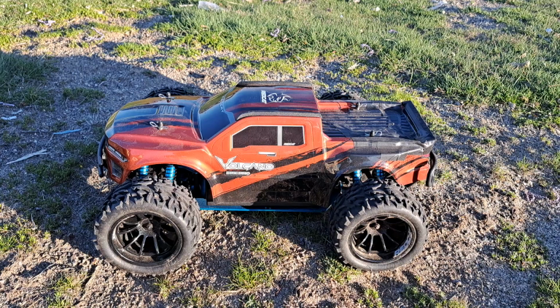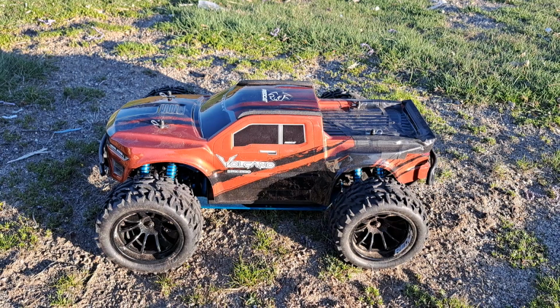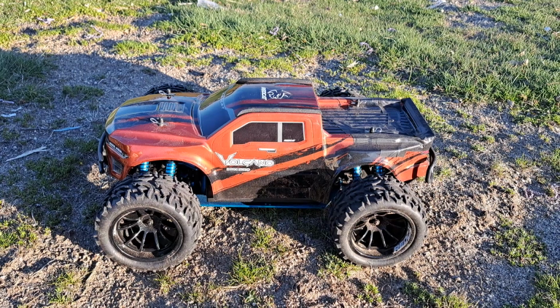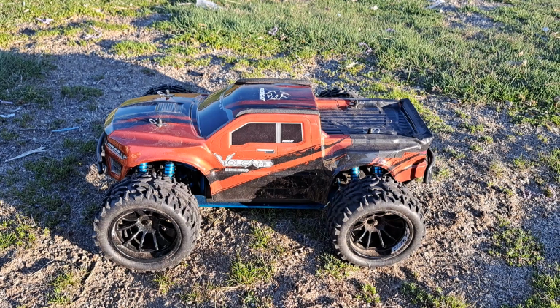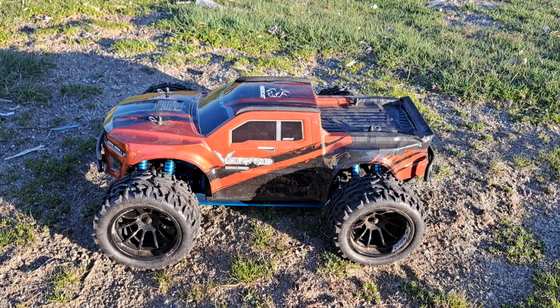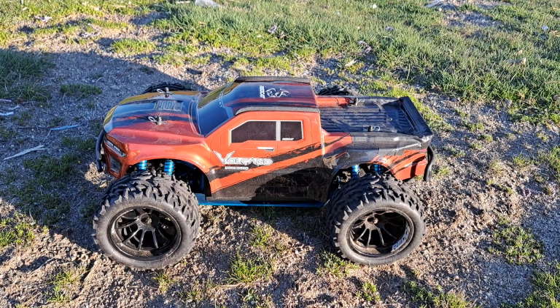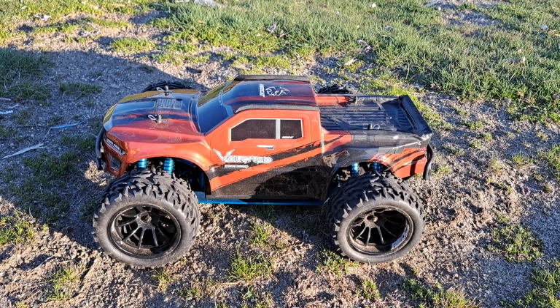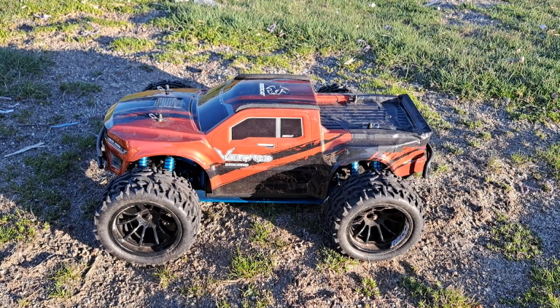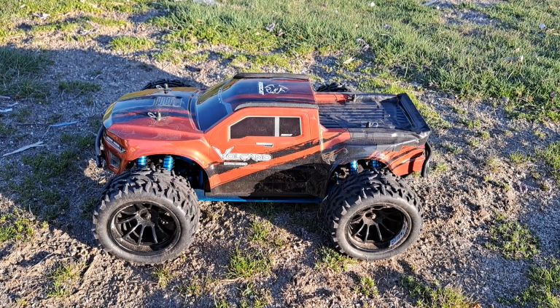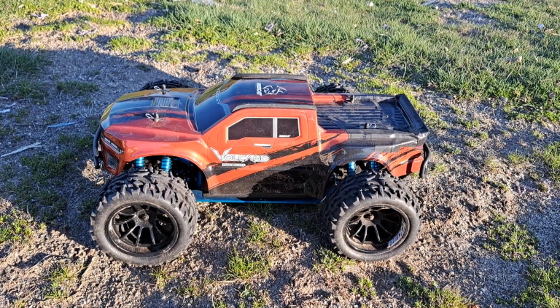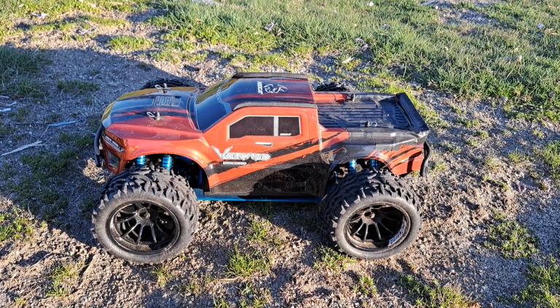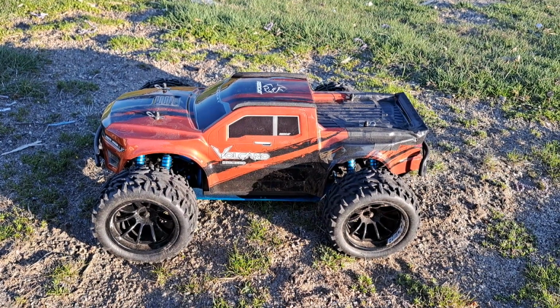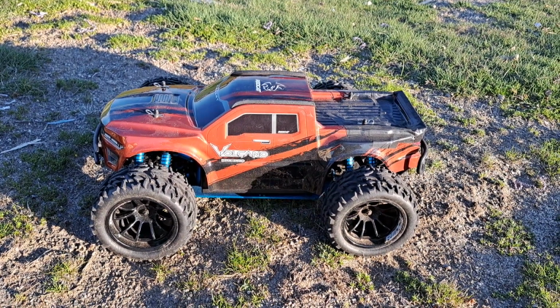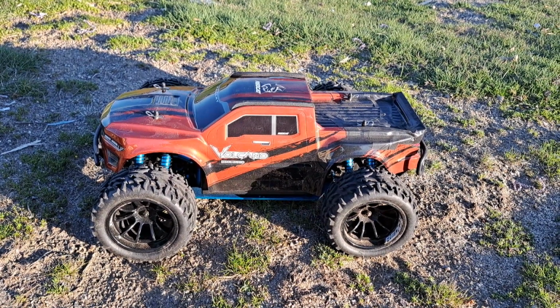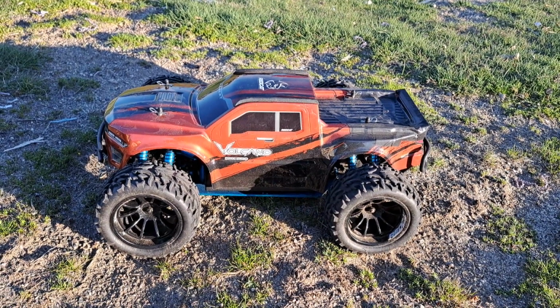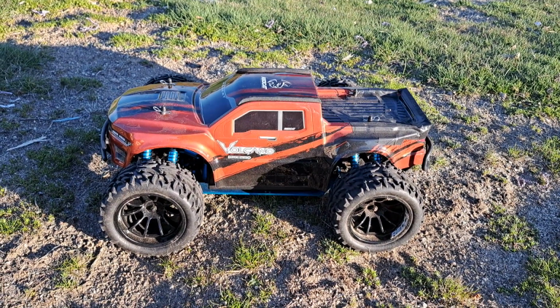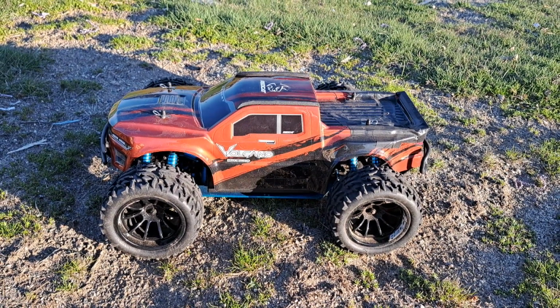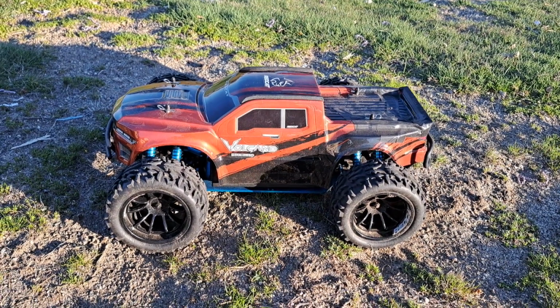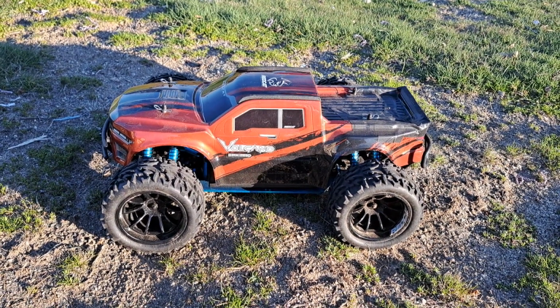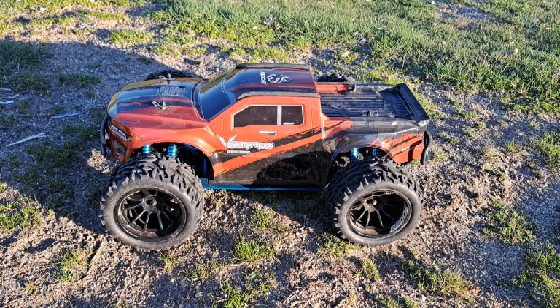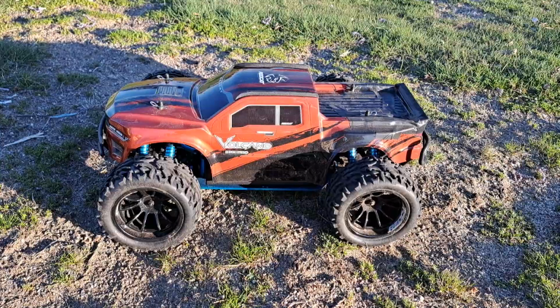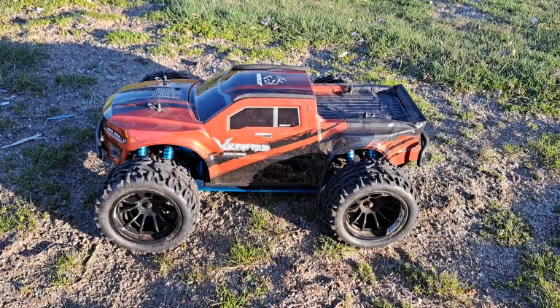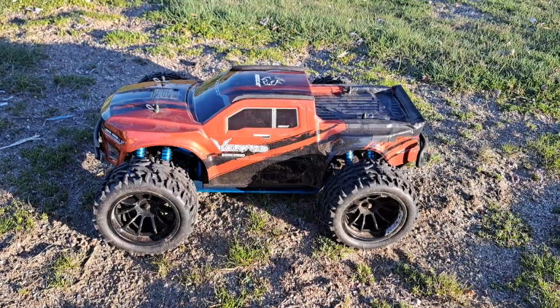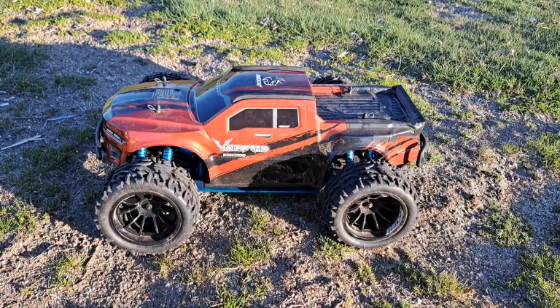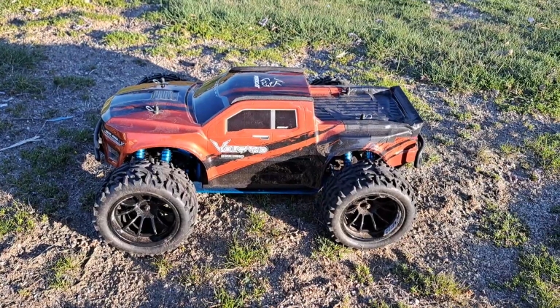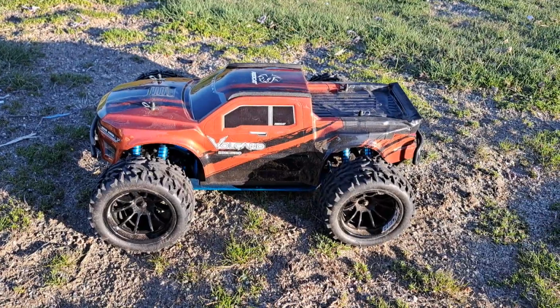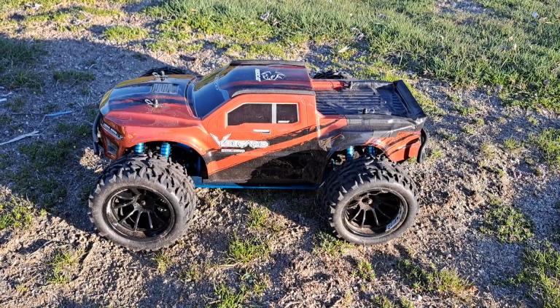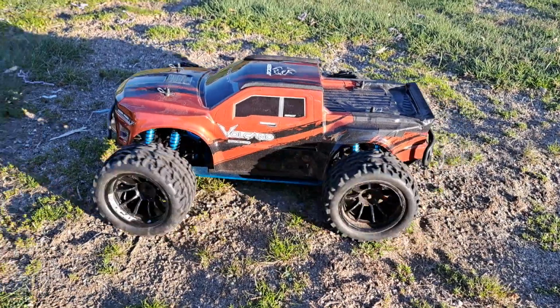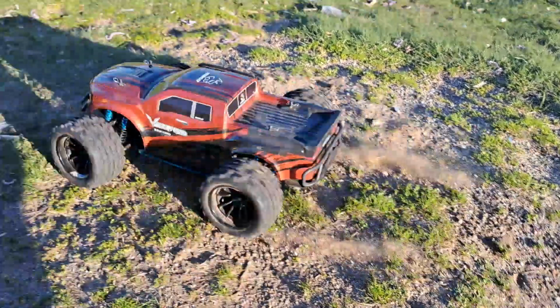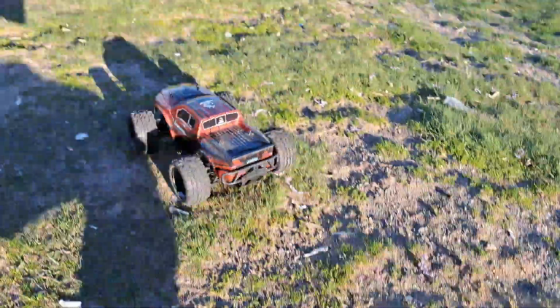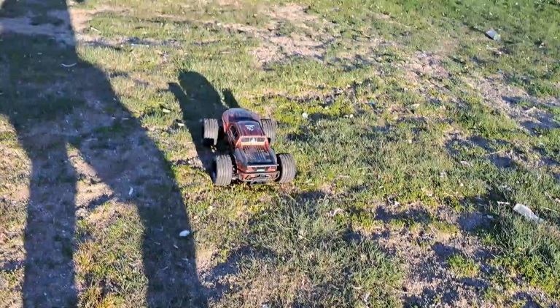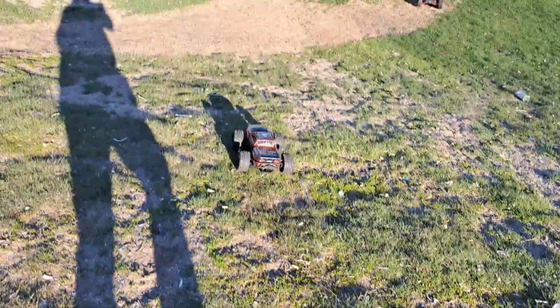What's going on everybody? It's Nezzy. We got the Red Cat Volcano EPX Pro running 3S. I got the aluminum chassis on there and I got a Traxxas steering servo.